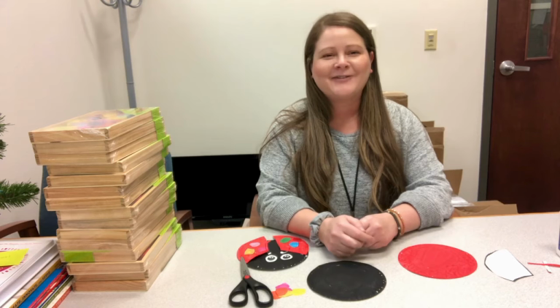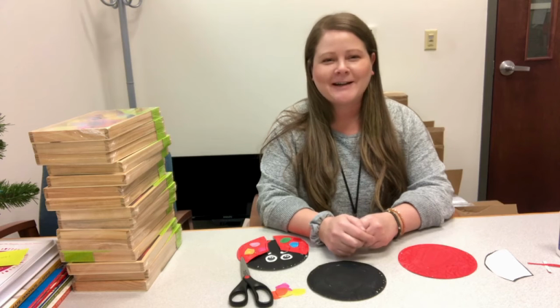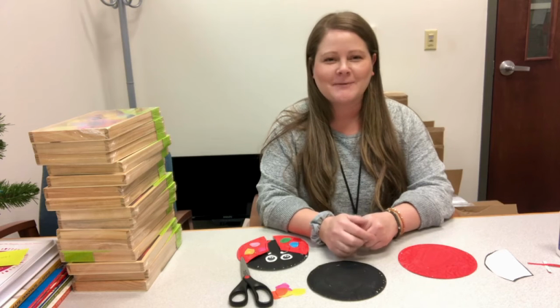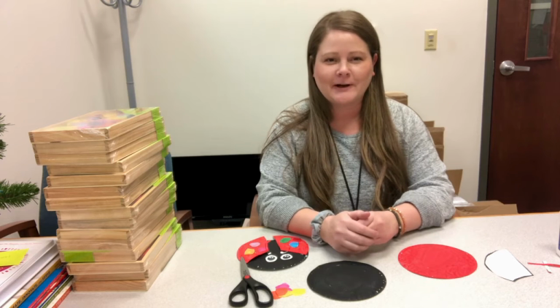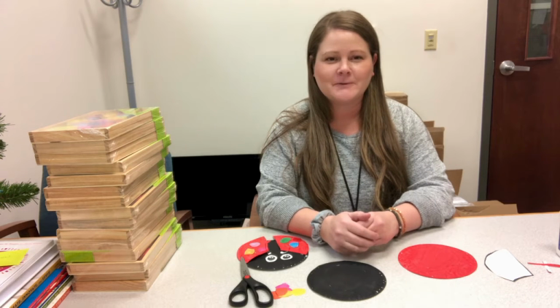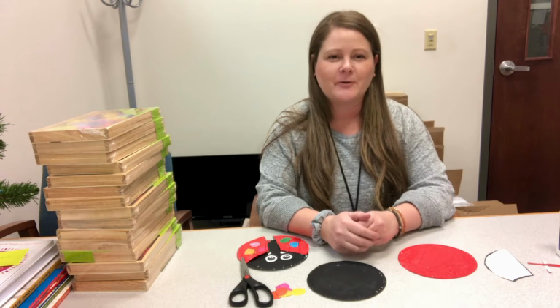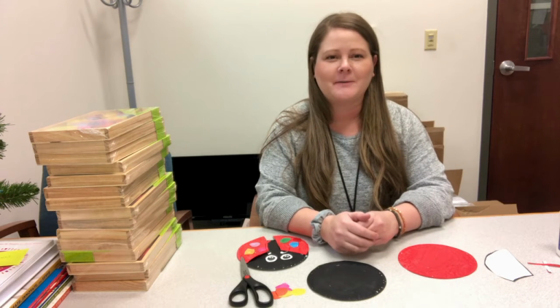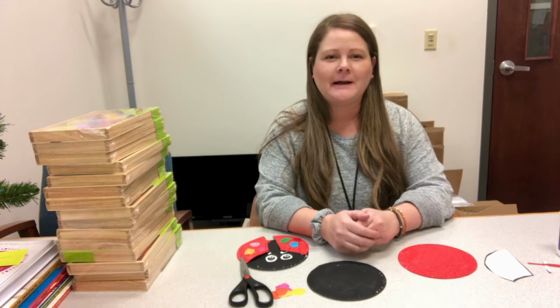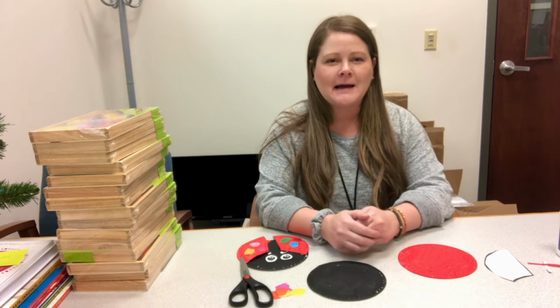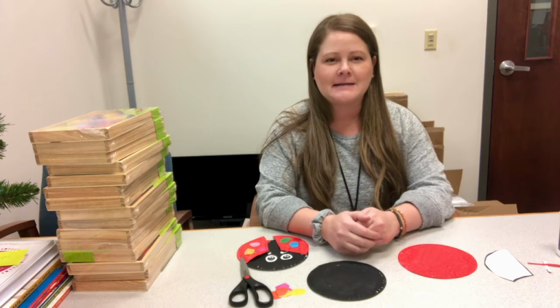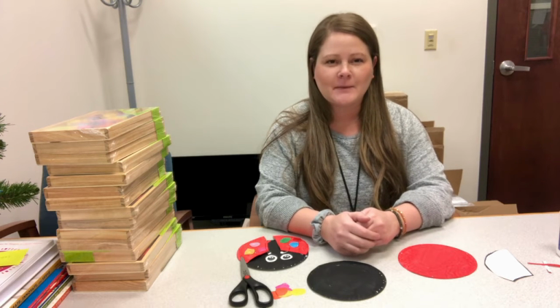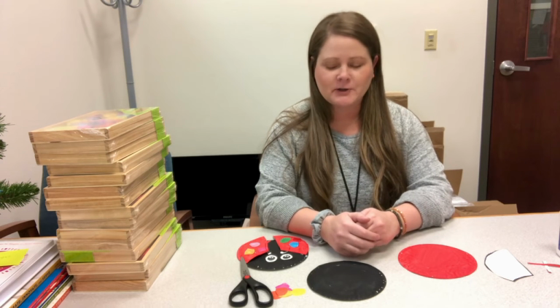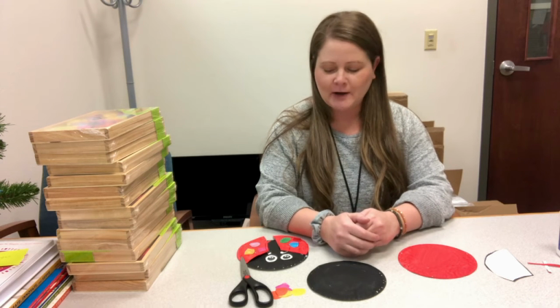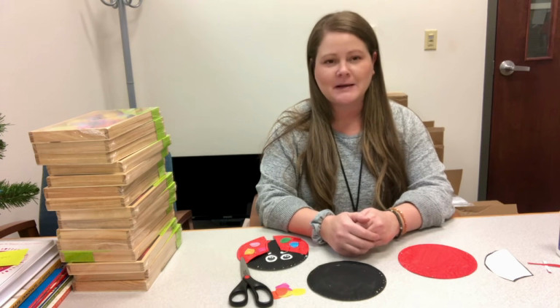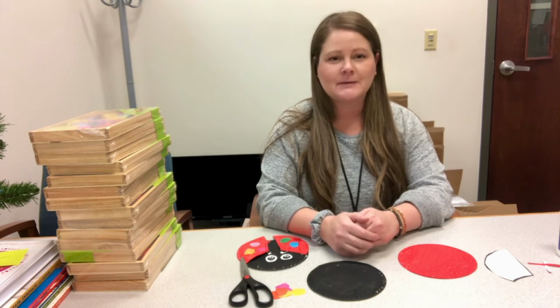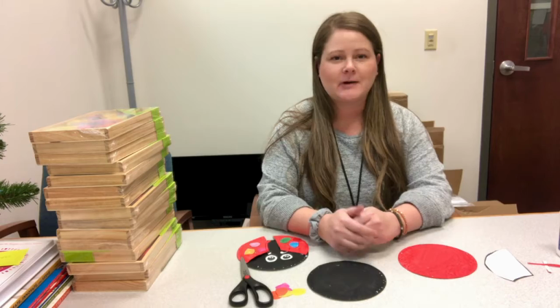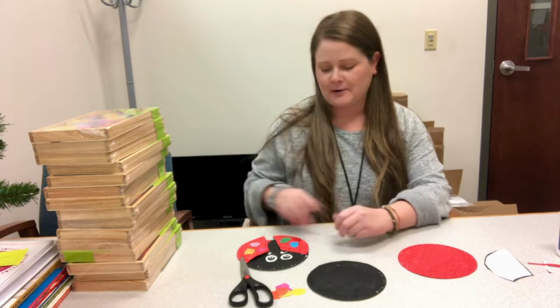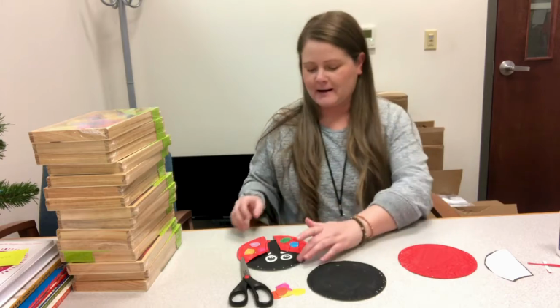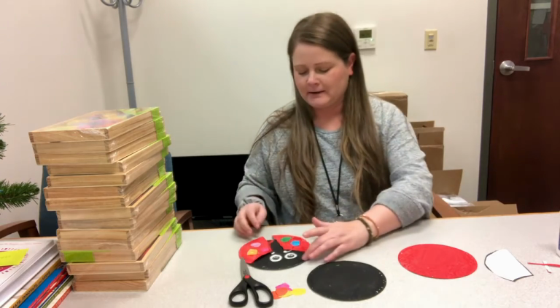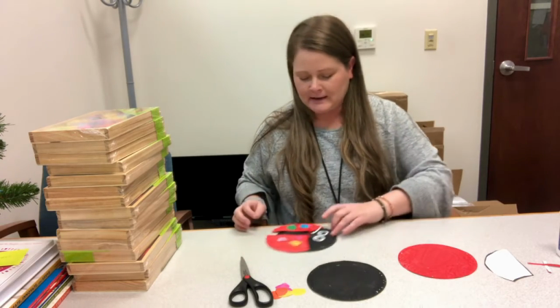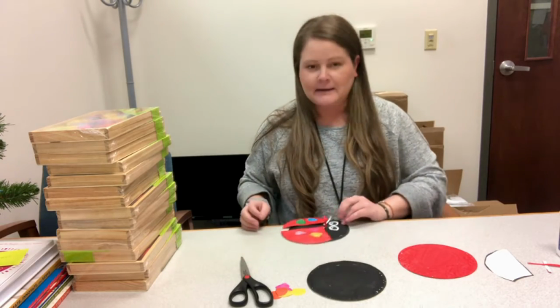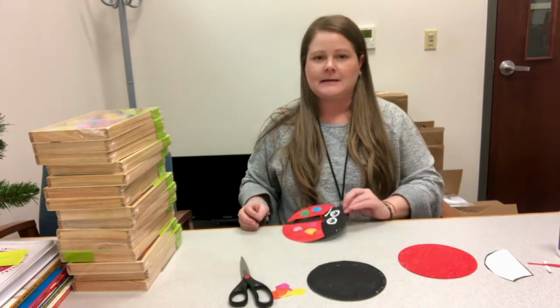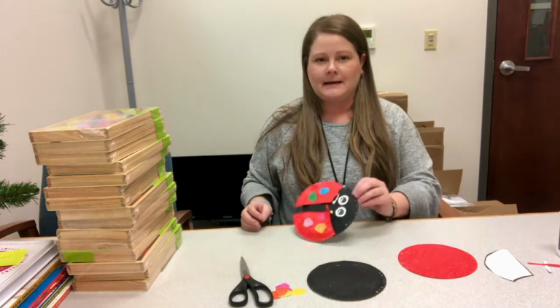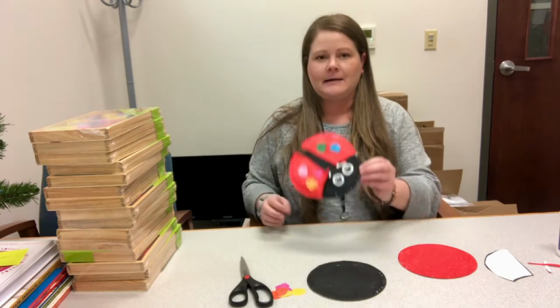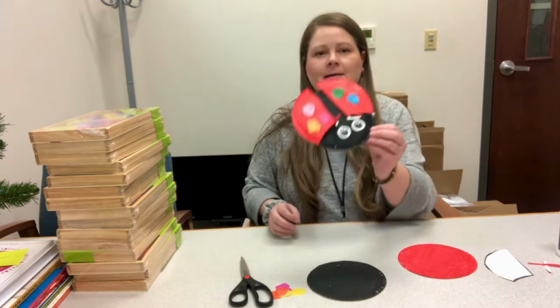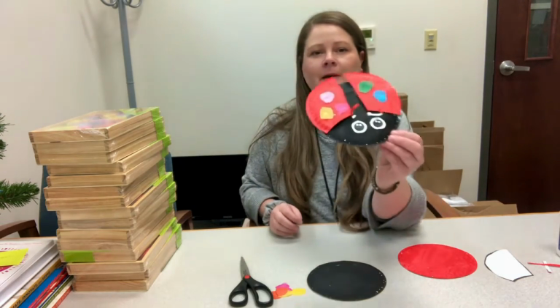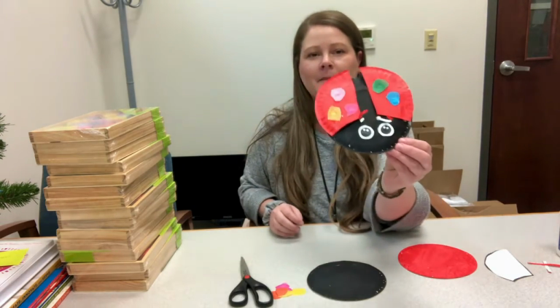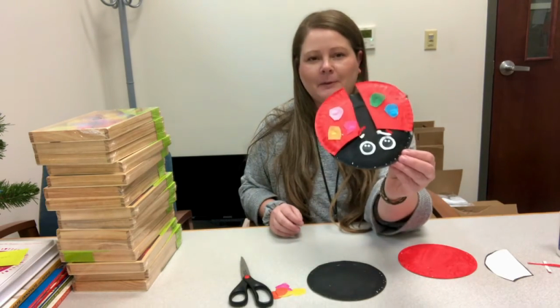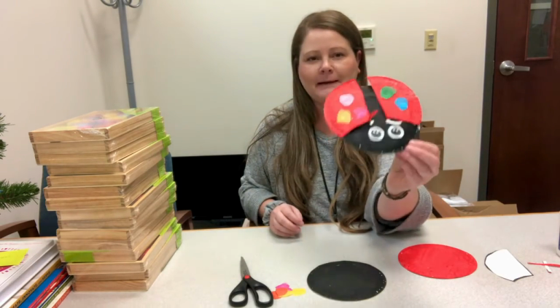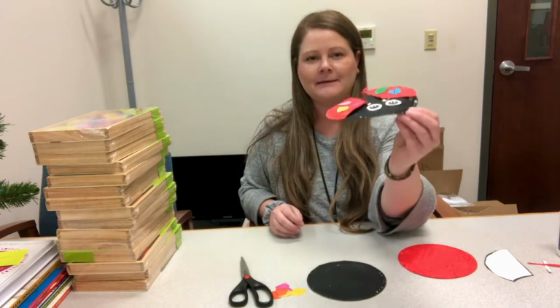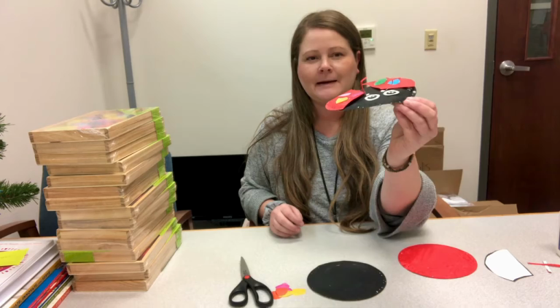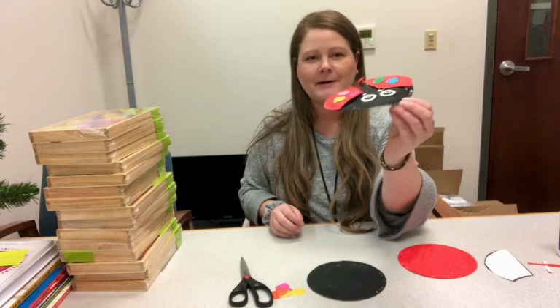Hi everyone, I'm Lauren from Shreem Memorial Library, and today I'm going to show you how to make this week's grab-and-go craft. It is a paper plate ladybug.